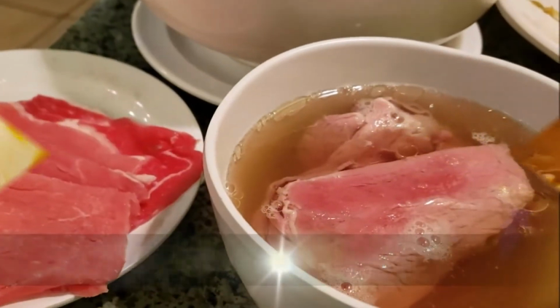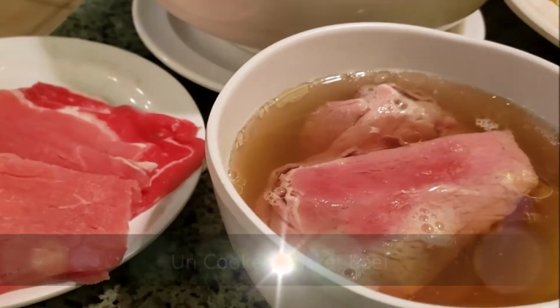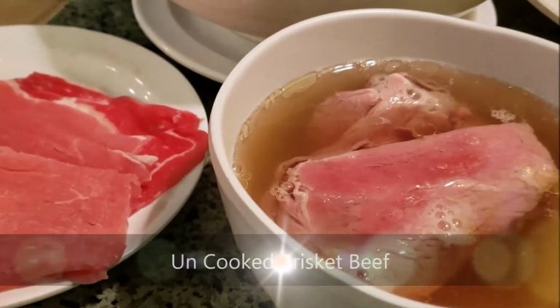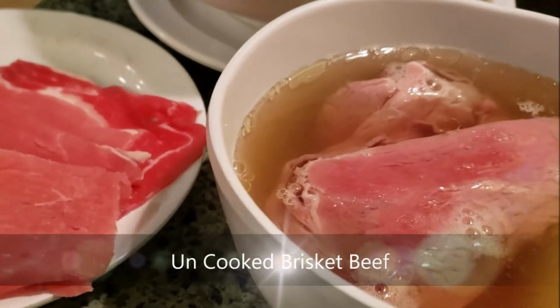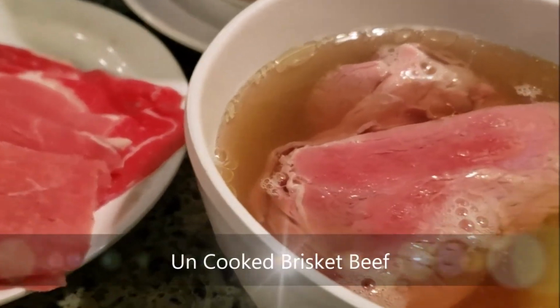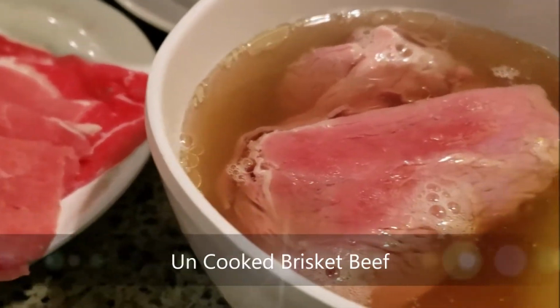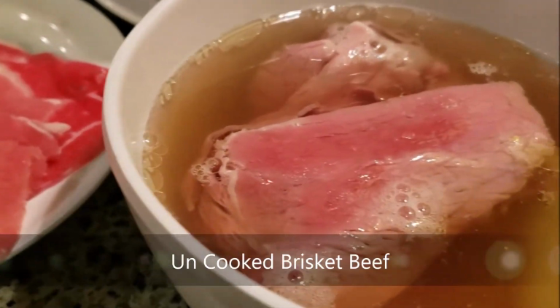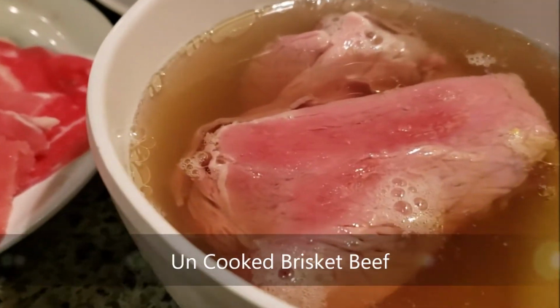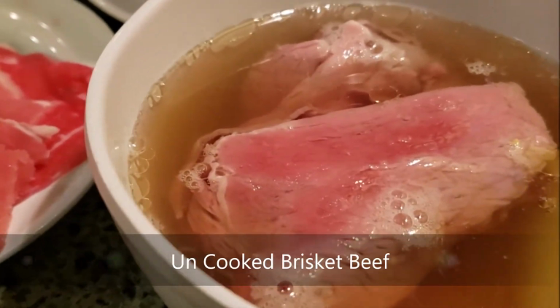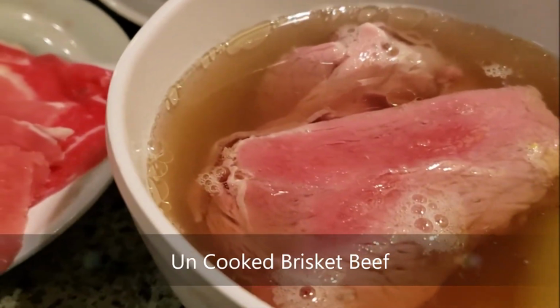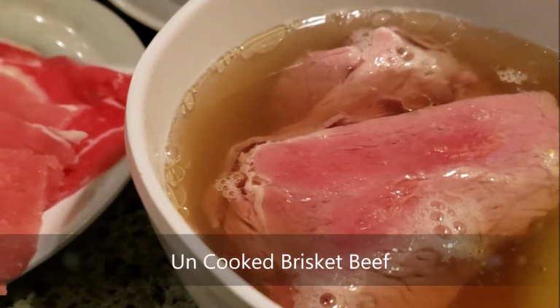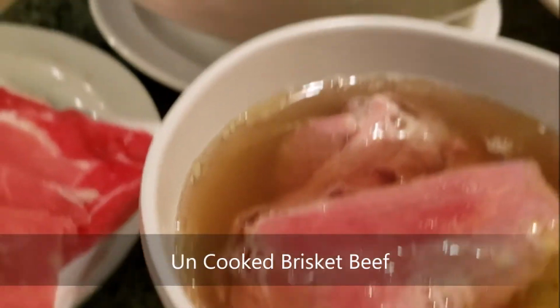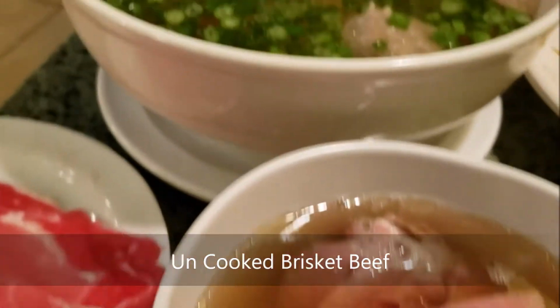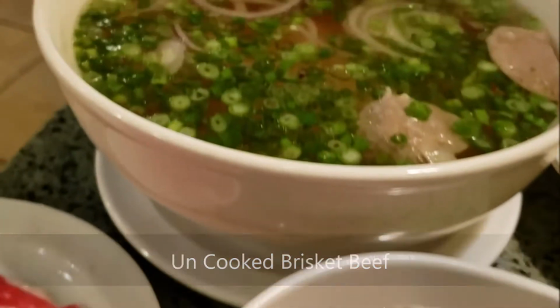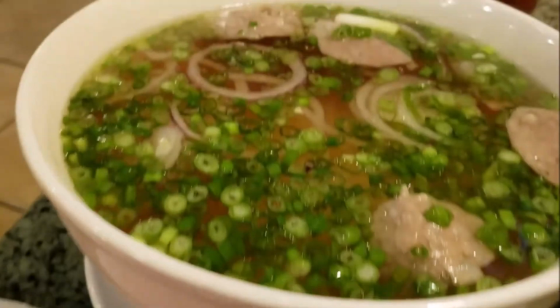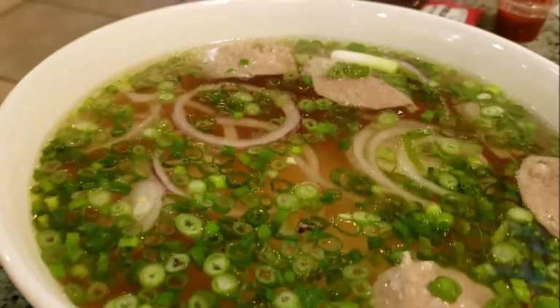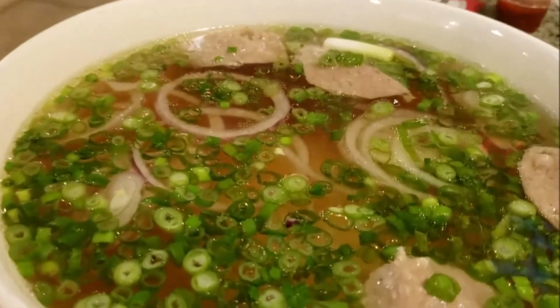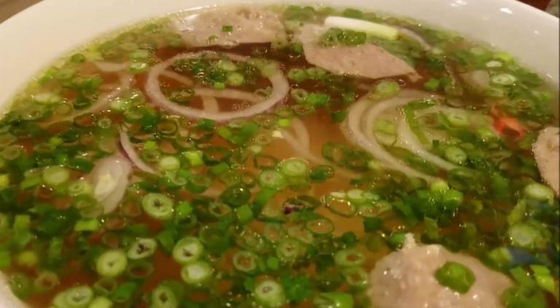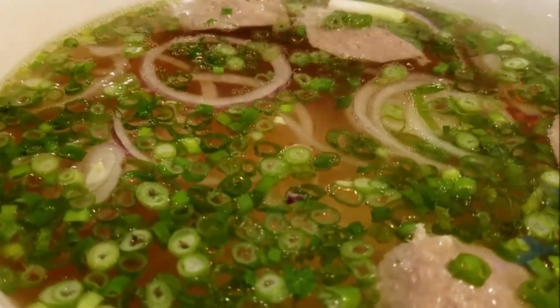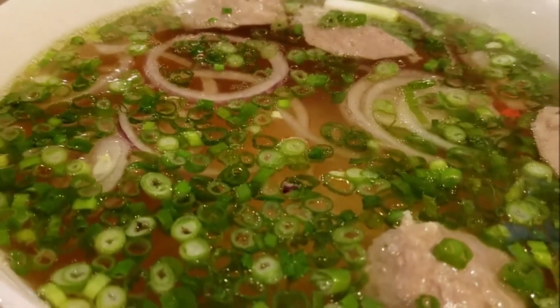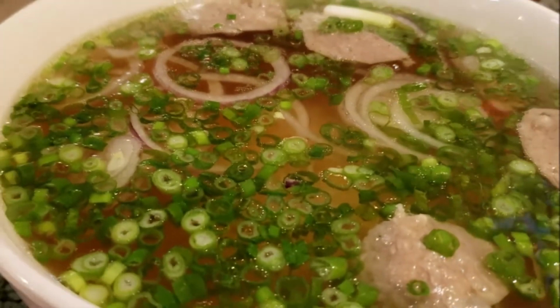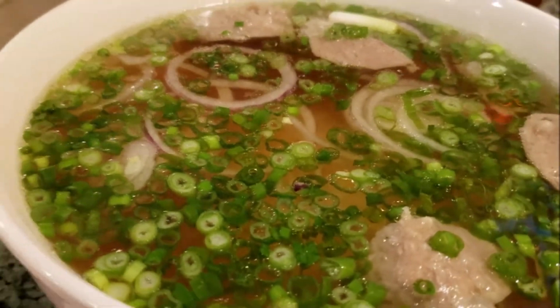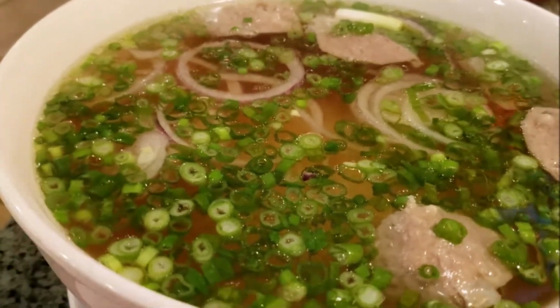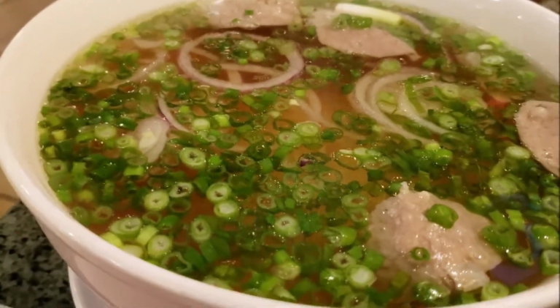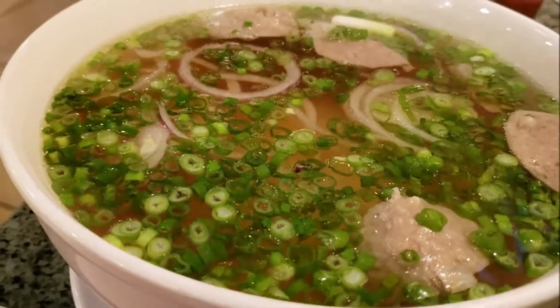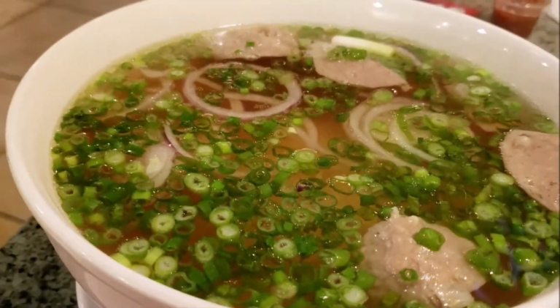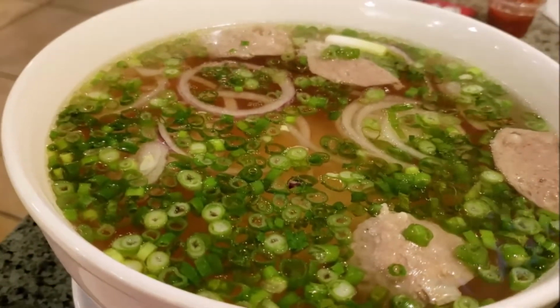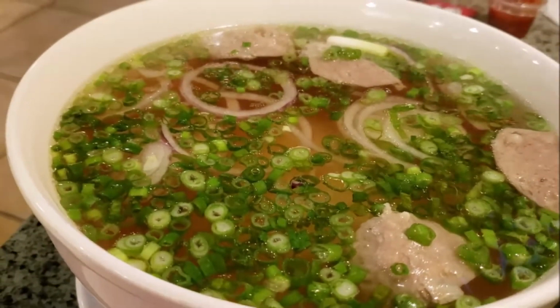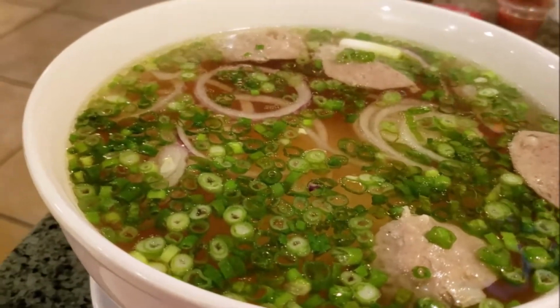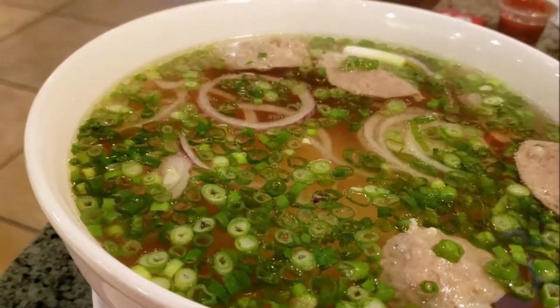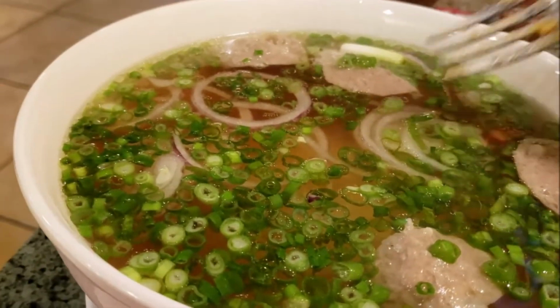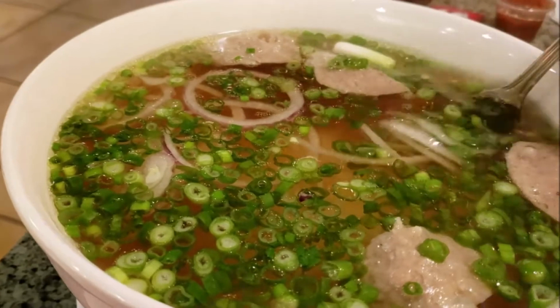You put it into the hot soup and you cook it in here. Here is faux brisket with meatballs. You can see the meatballs in here.